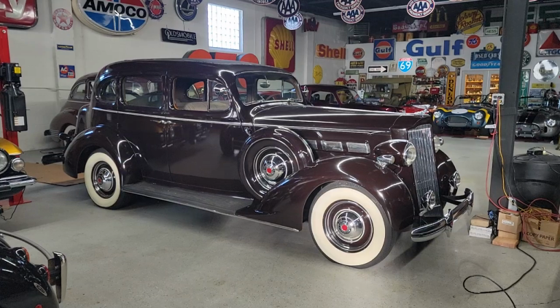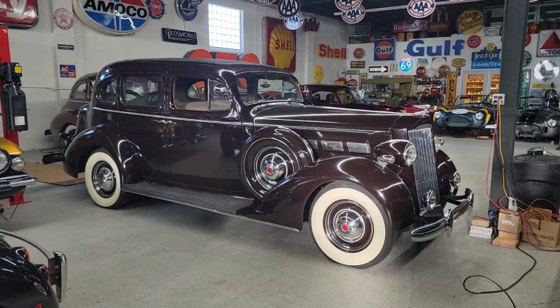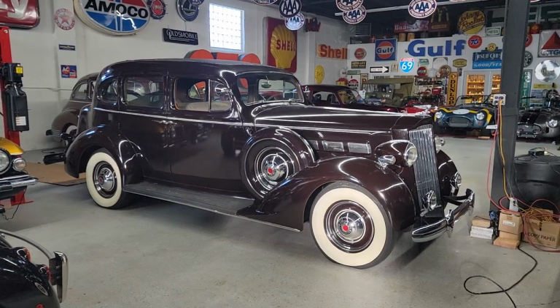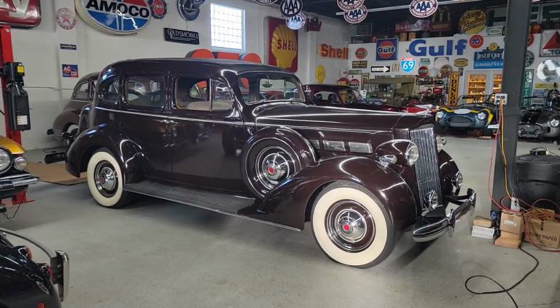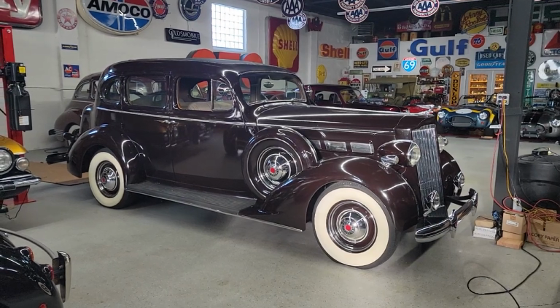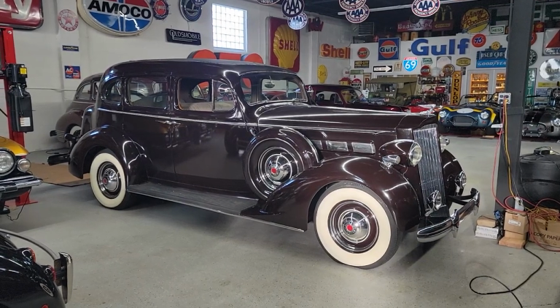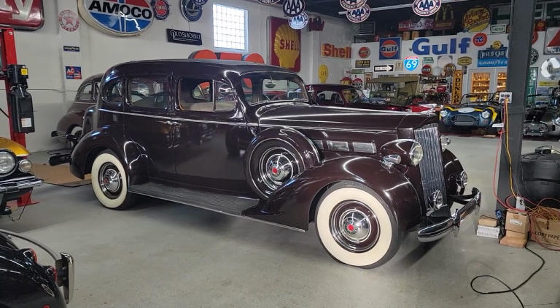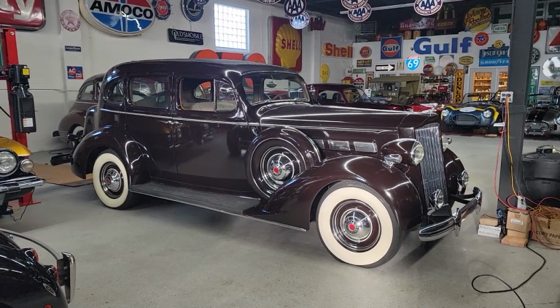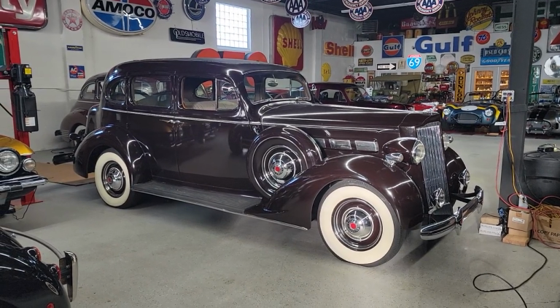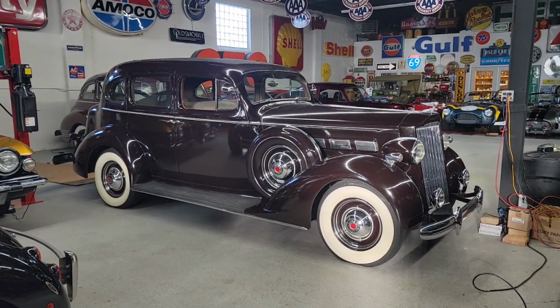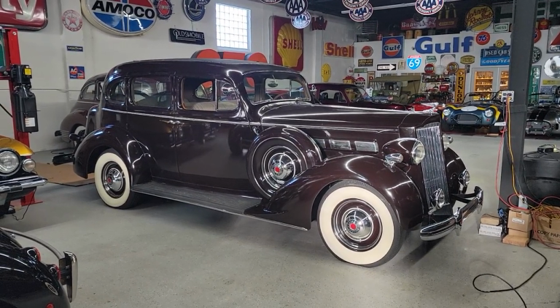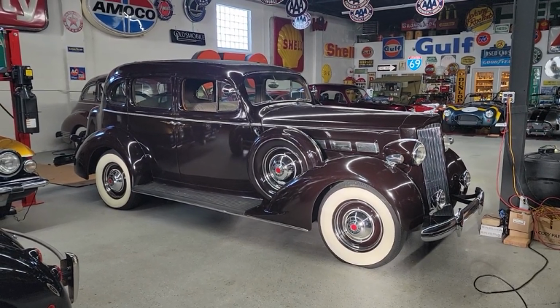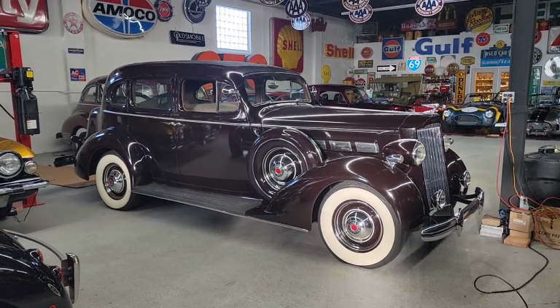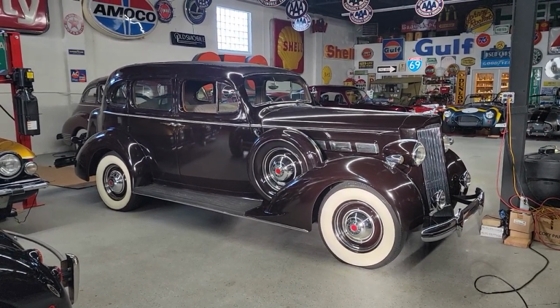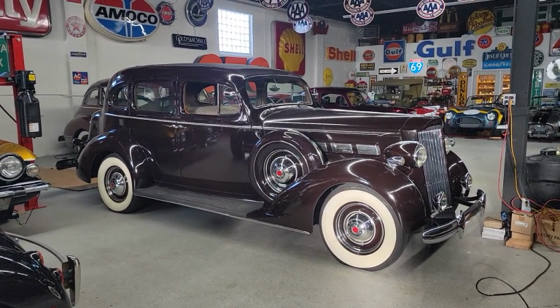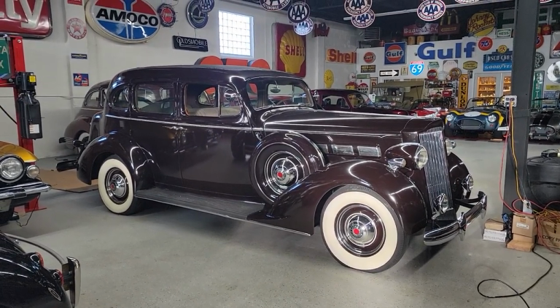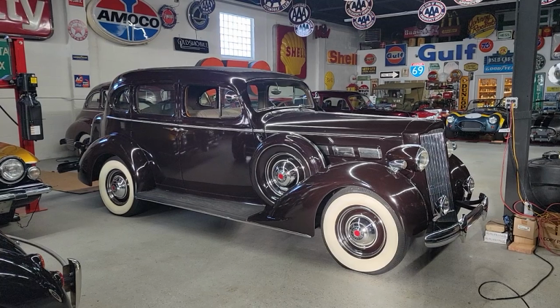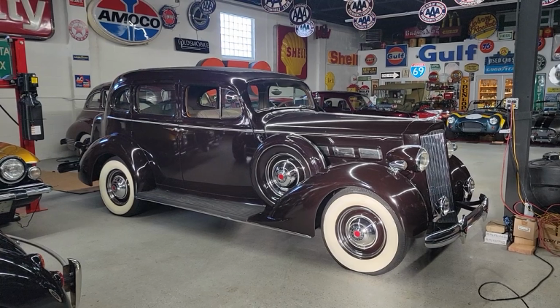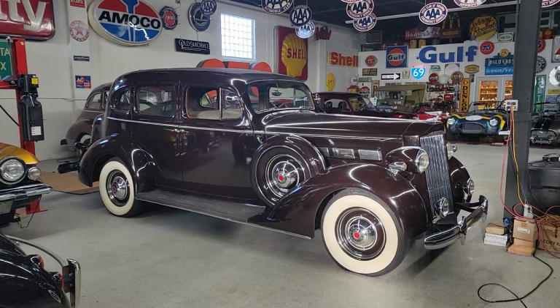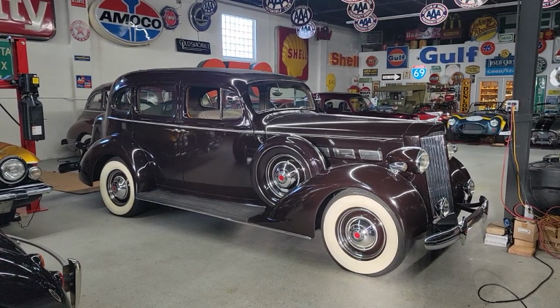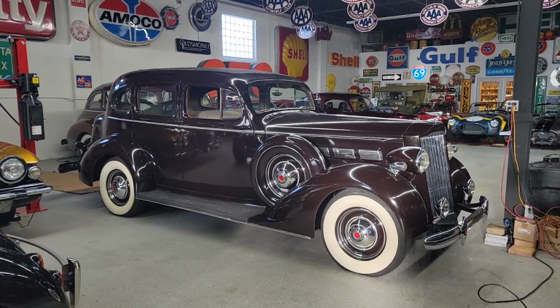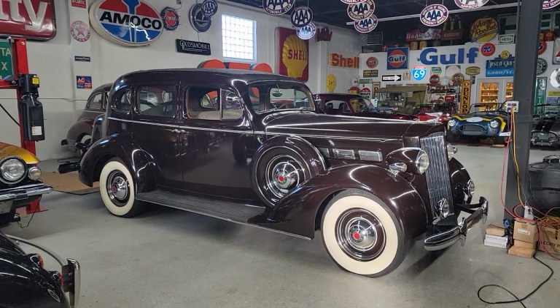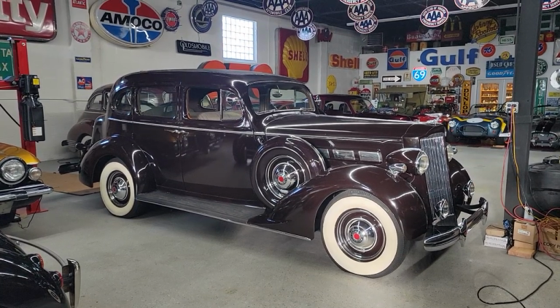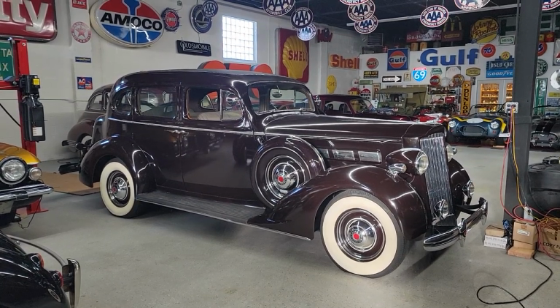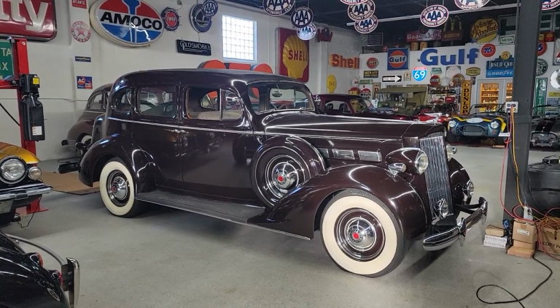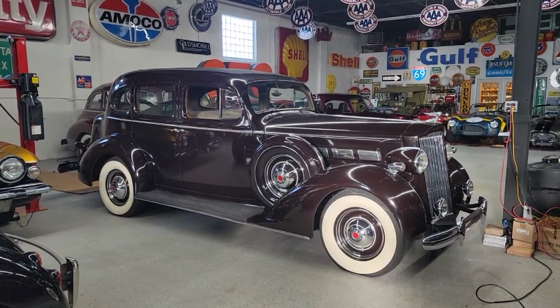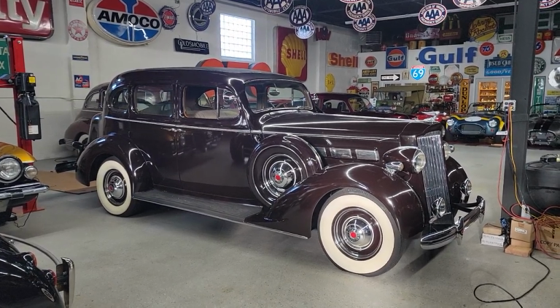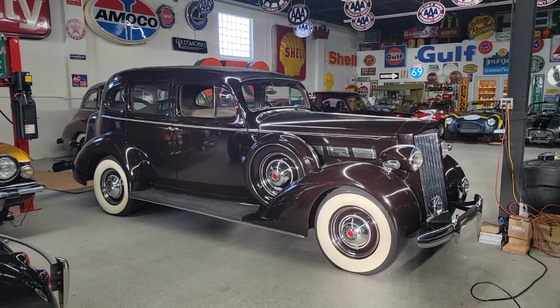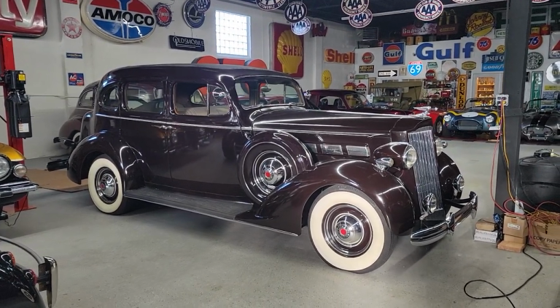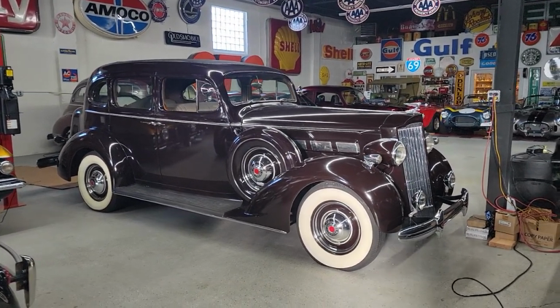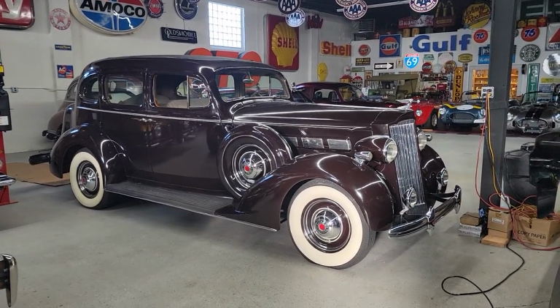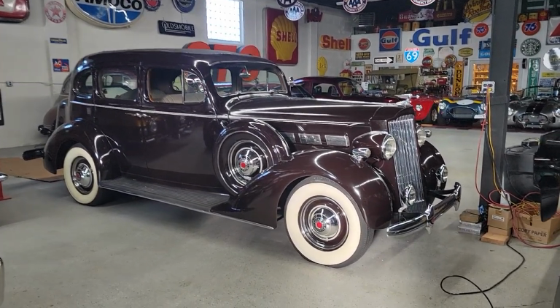Hey guys, thanks for joining us today. Mike here at WeBeAutos. Today we have a gorgeous car — art deco design, made by Packard. It's a 1937 120, finished in burgundy.